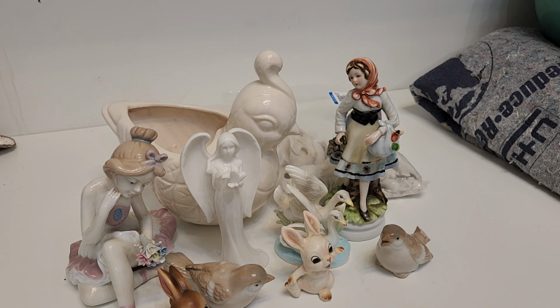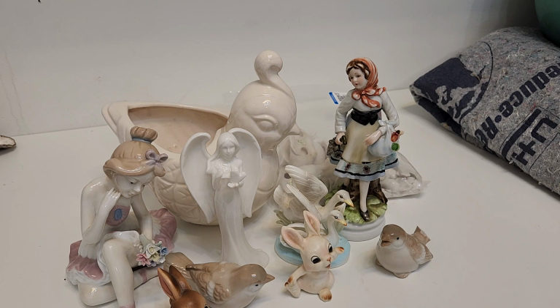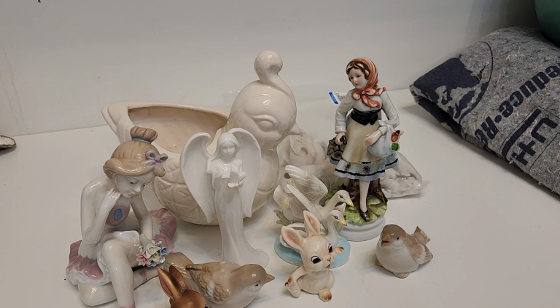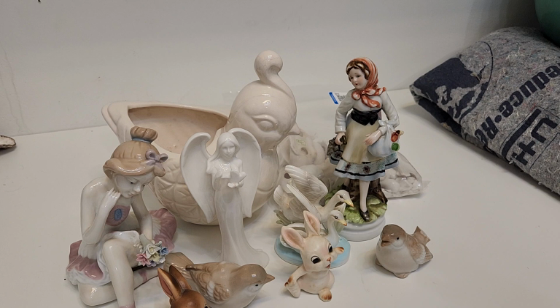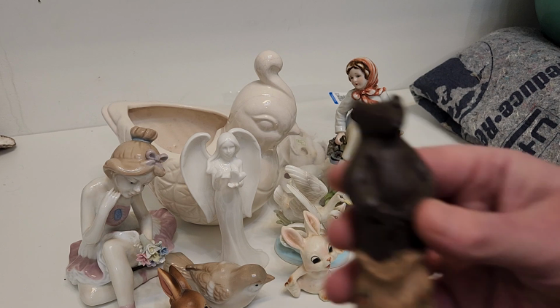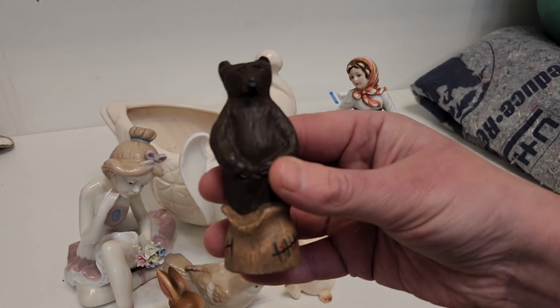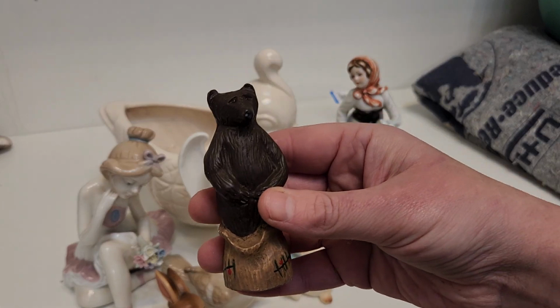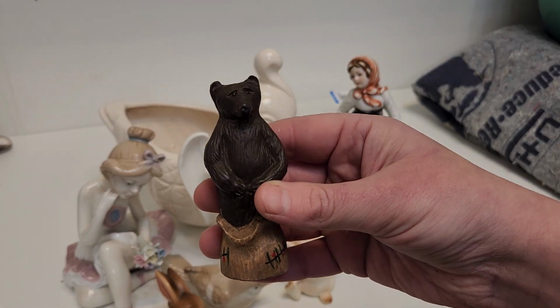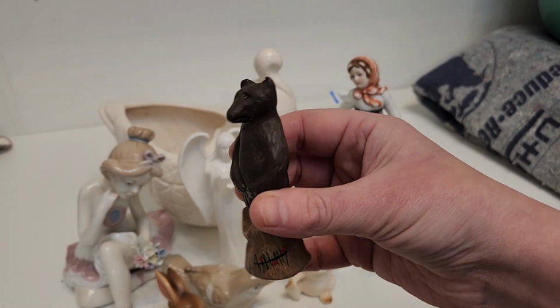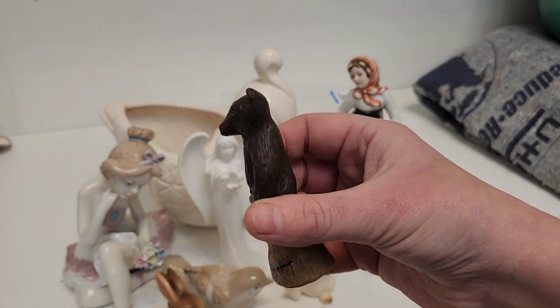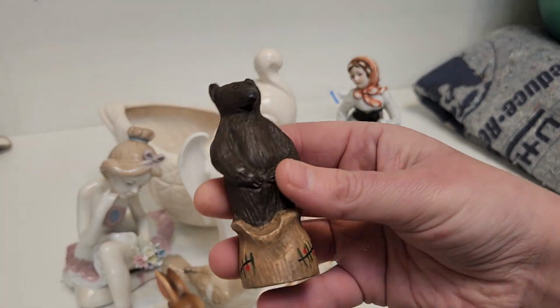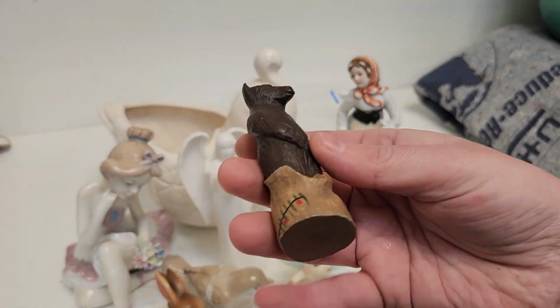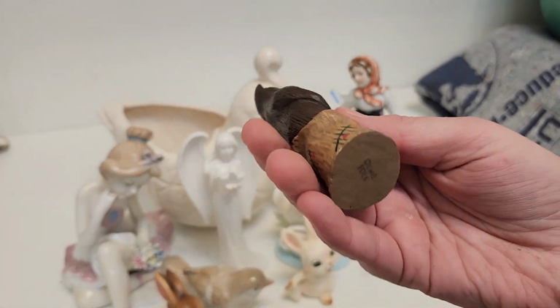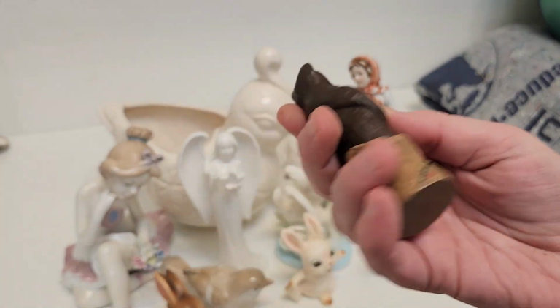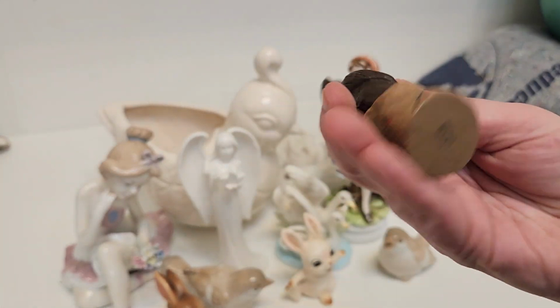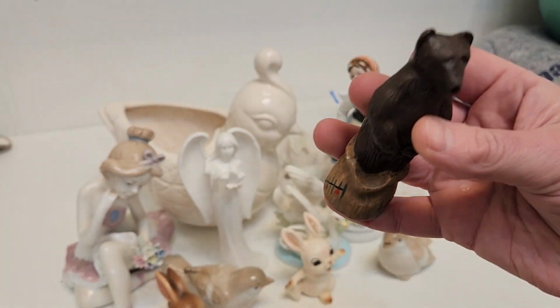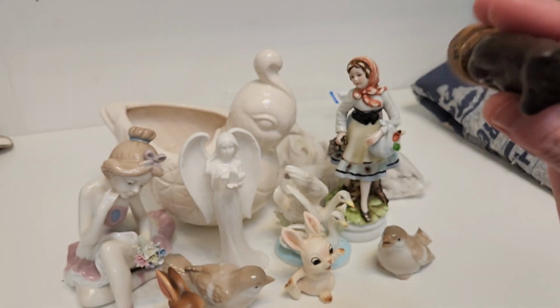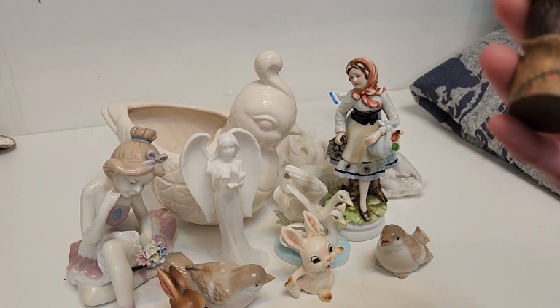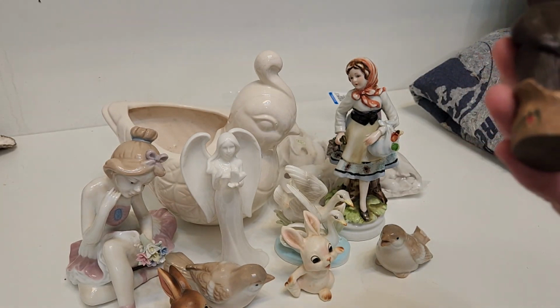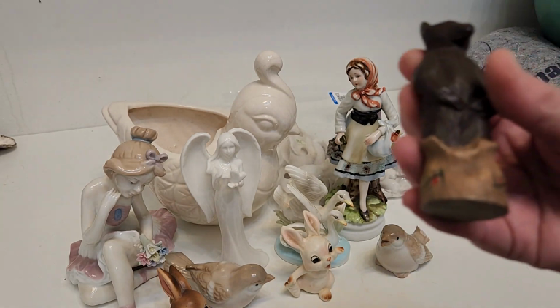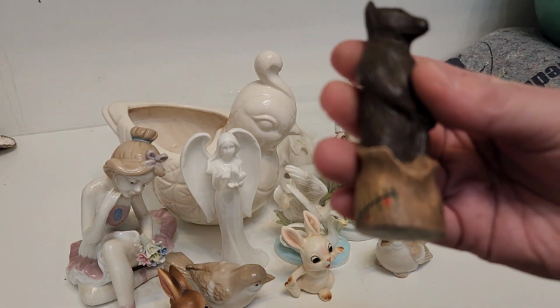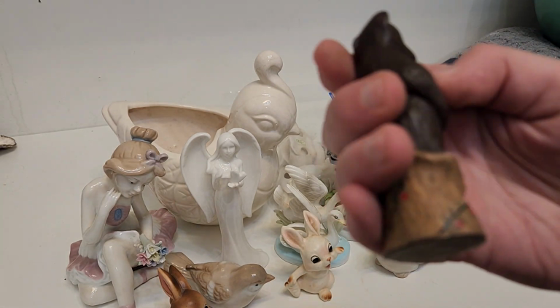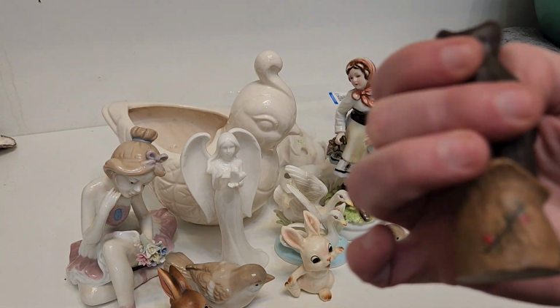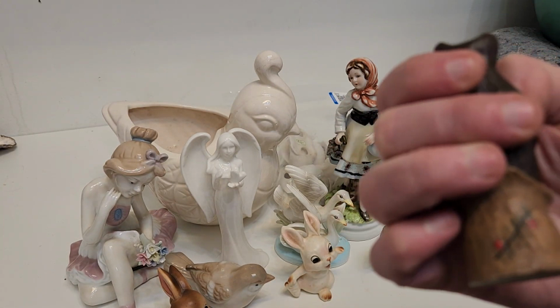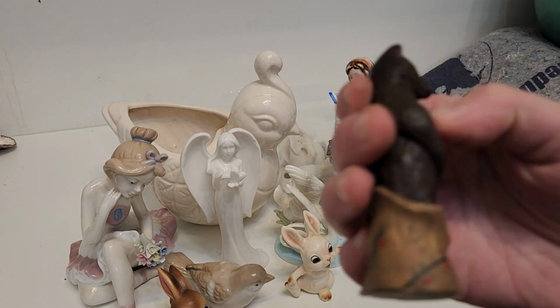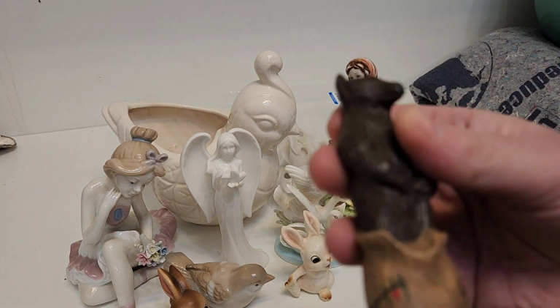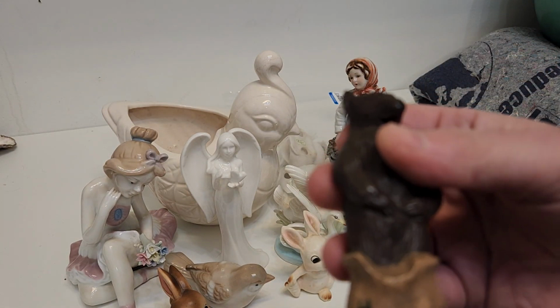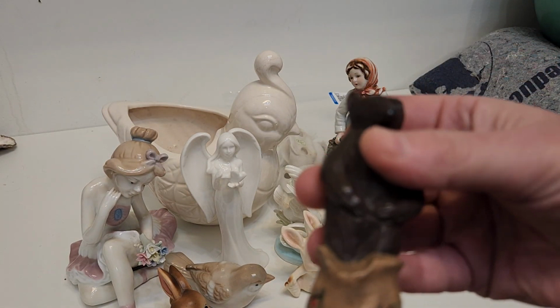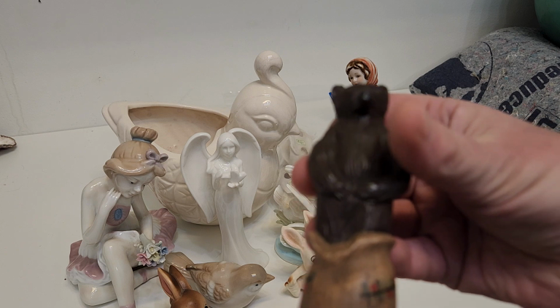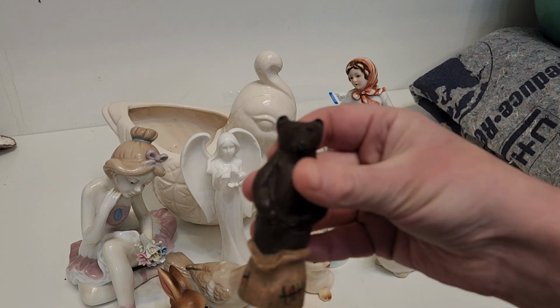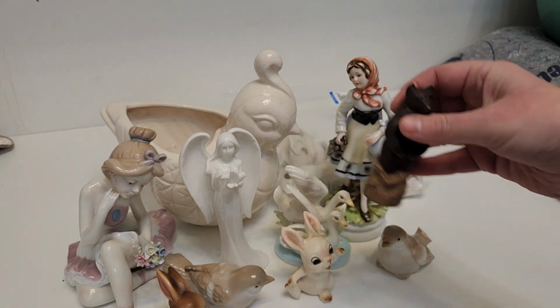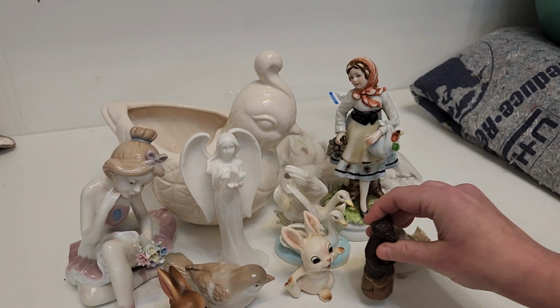The bag also included this bear. I don't know what this bear's deal is — it's just a bear on a bag, in a bag. Anyway, bag bear.